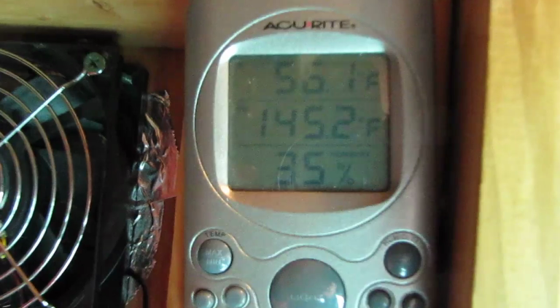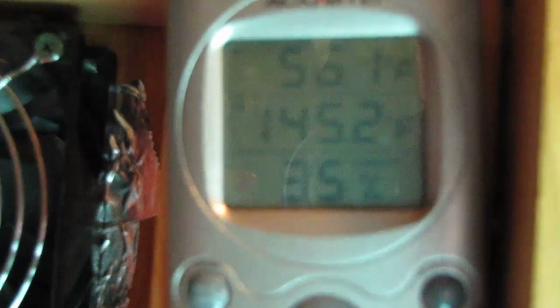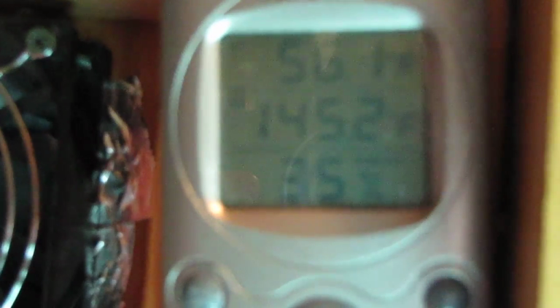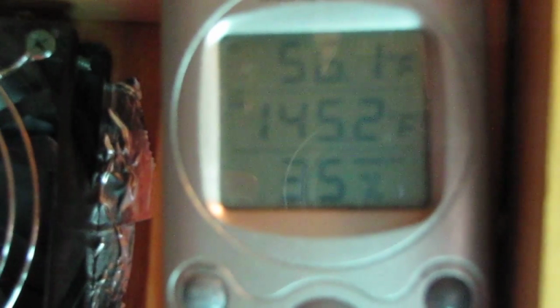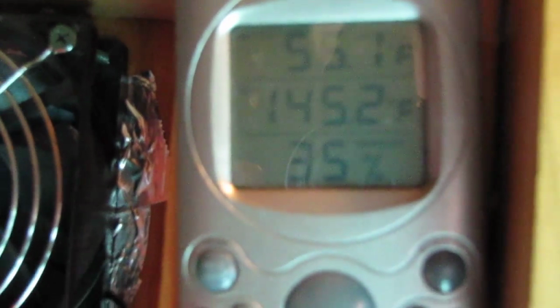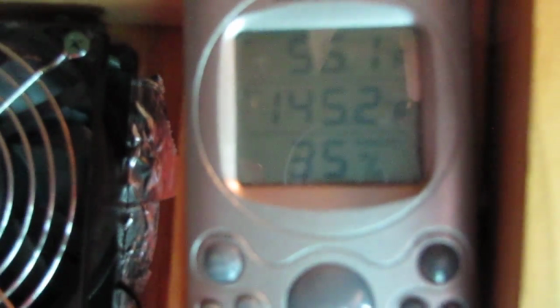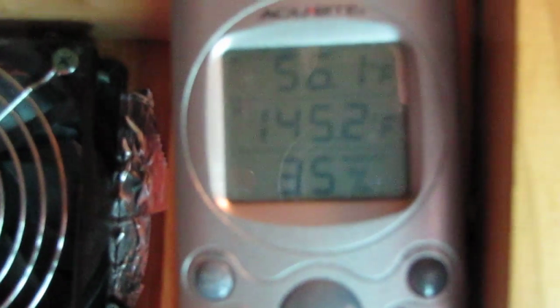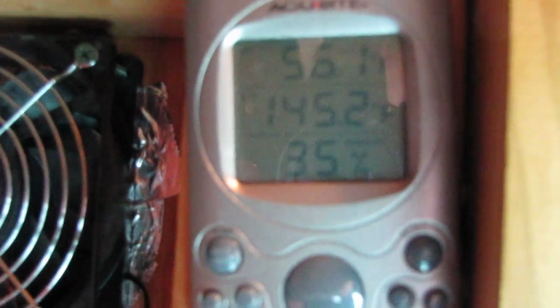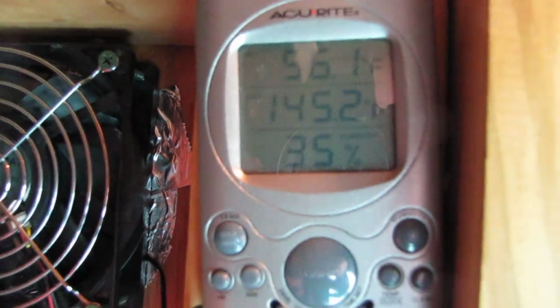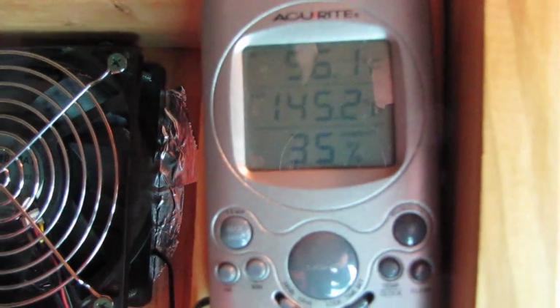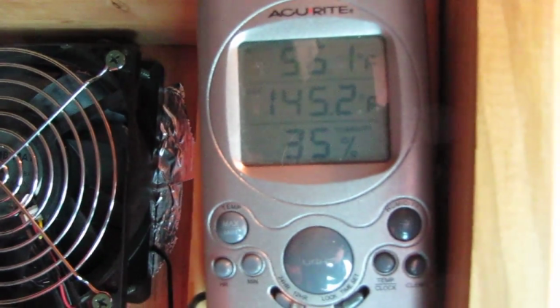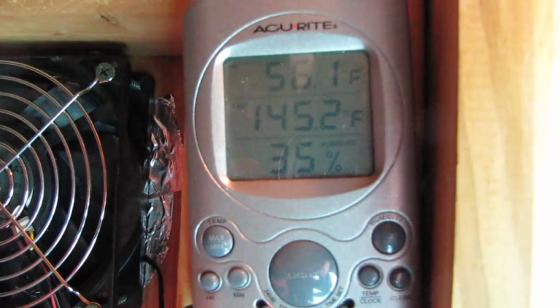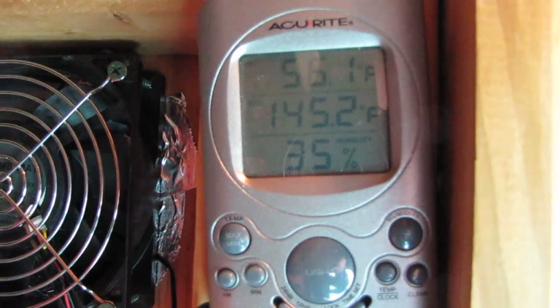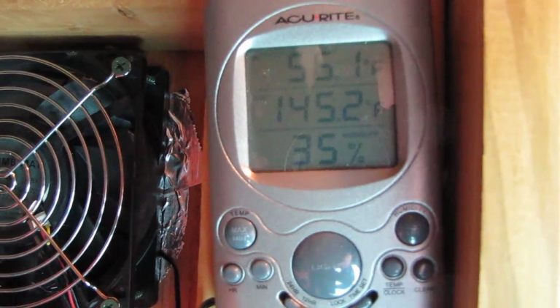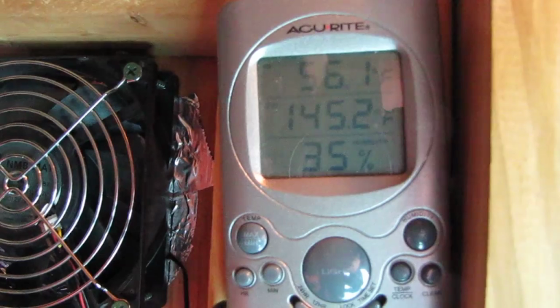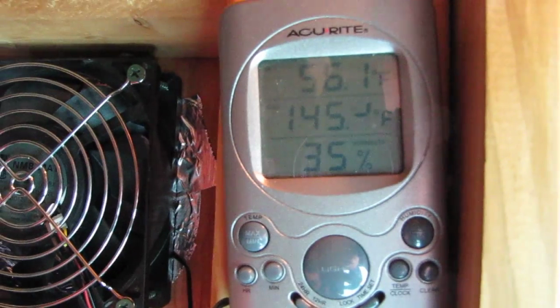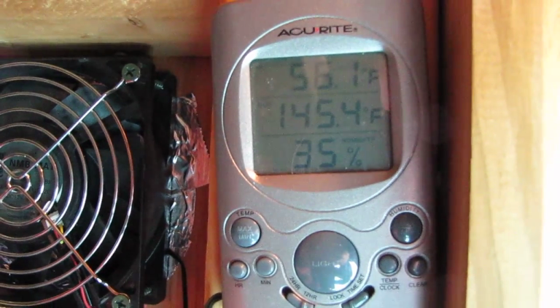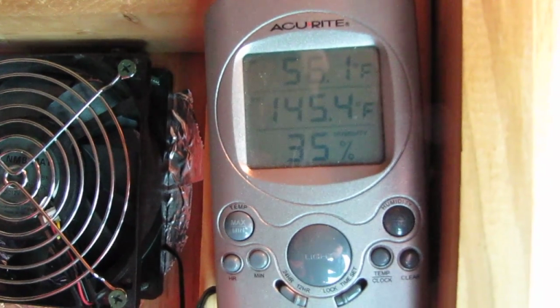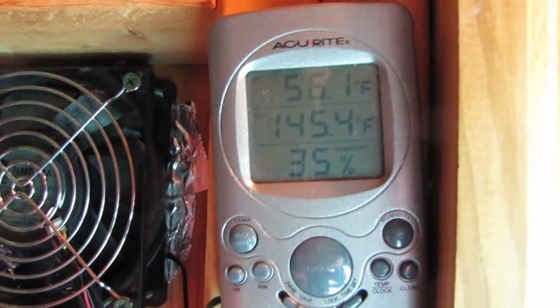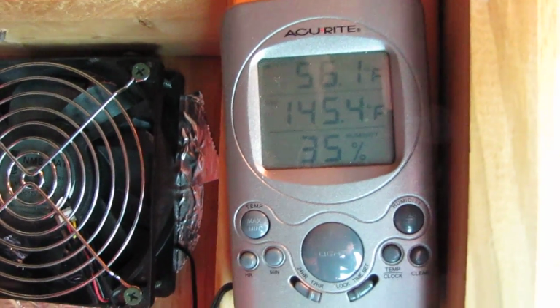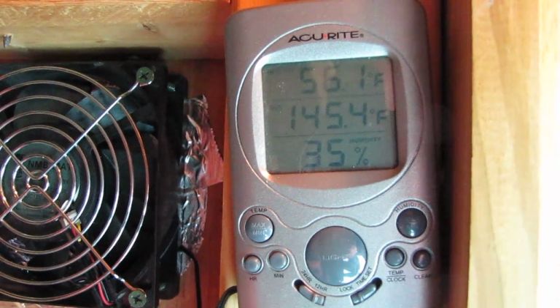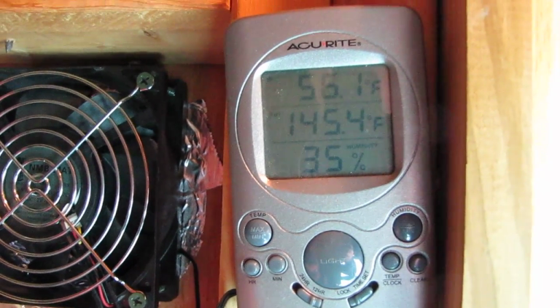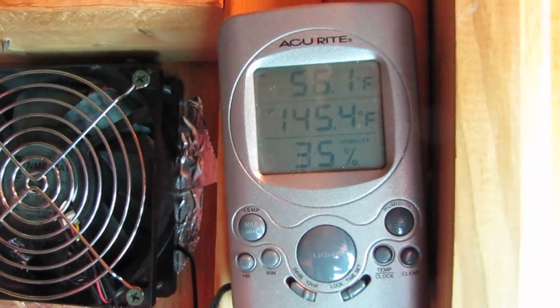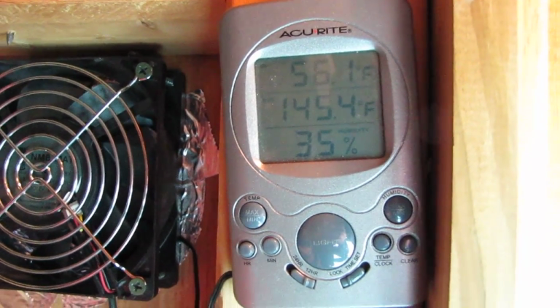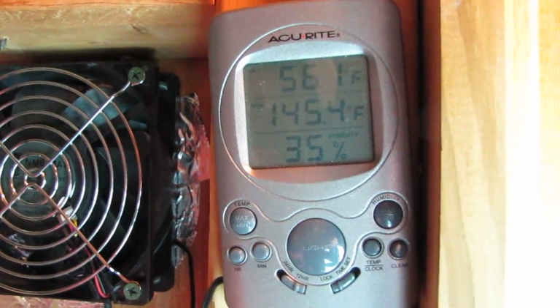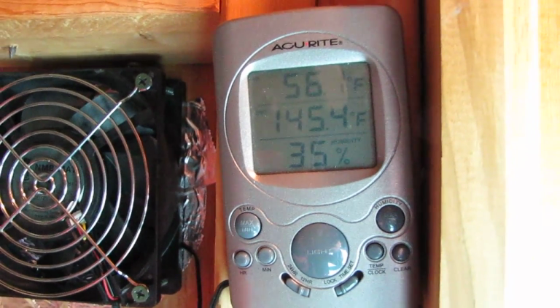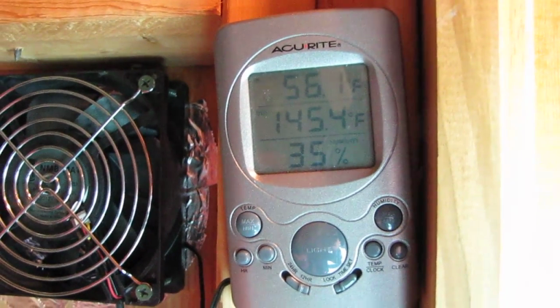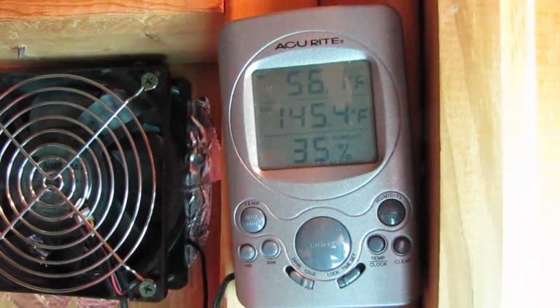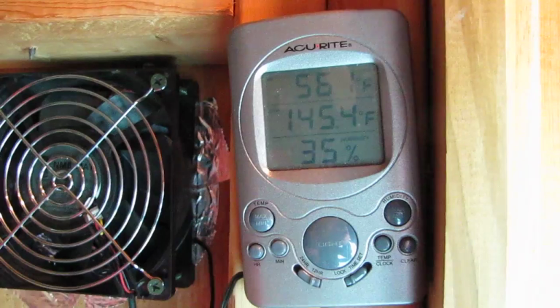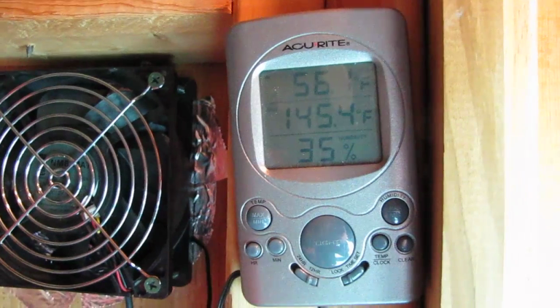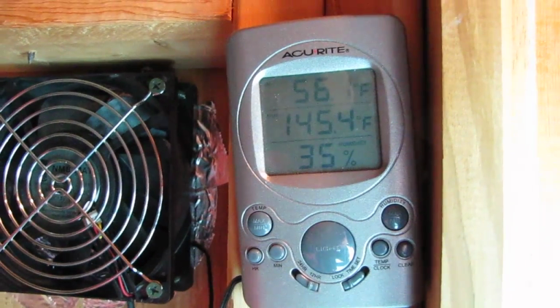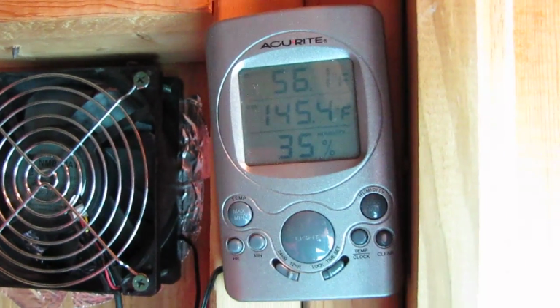The air temperature is reading 145.2 degrees — and that is kicking butt — 145.4 and still climbing, and it's 56 degrees ambient in here.